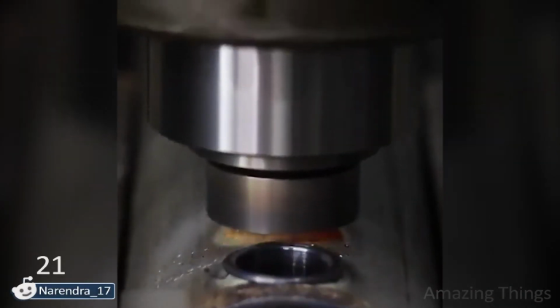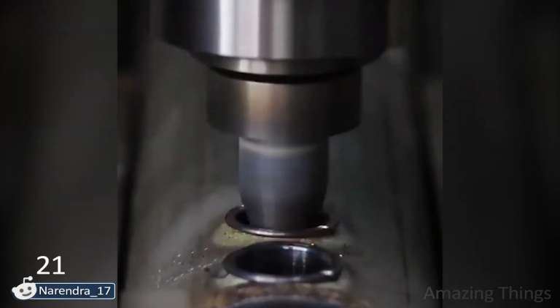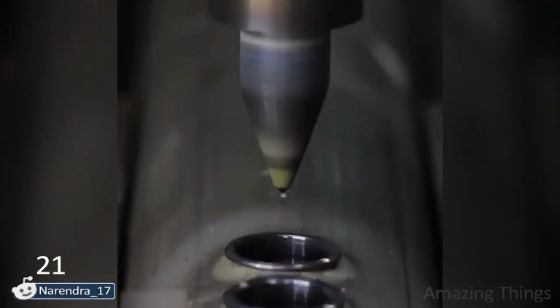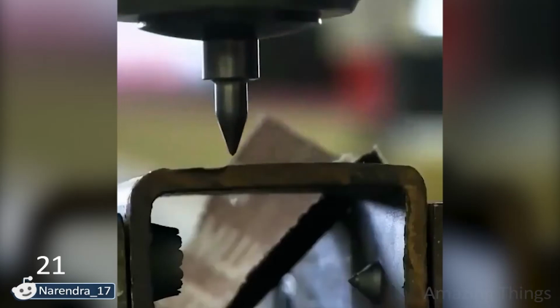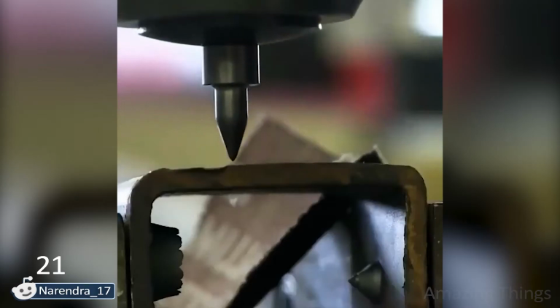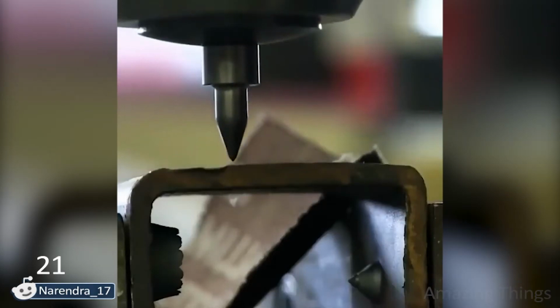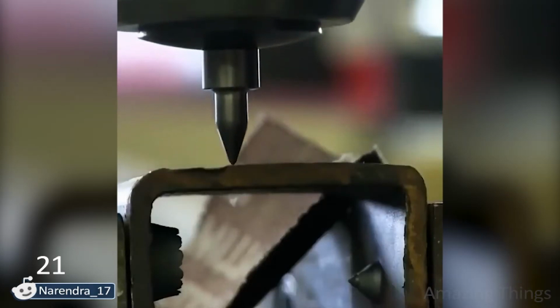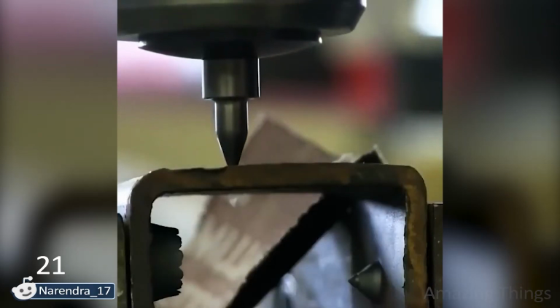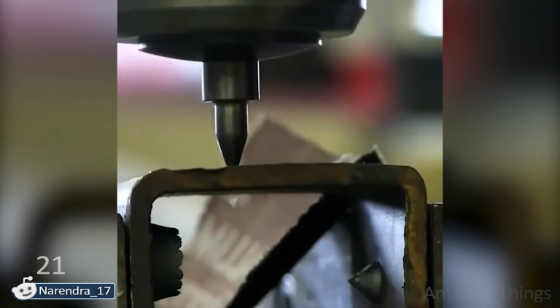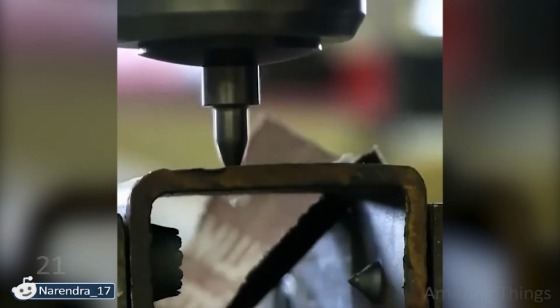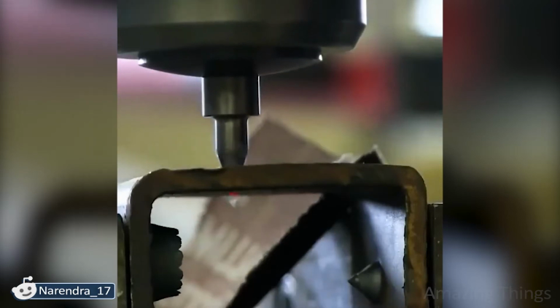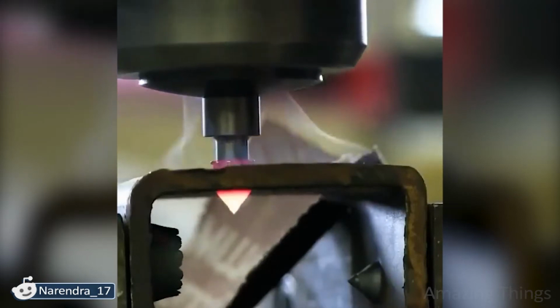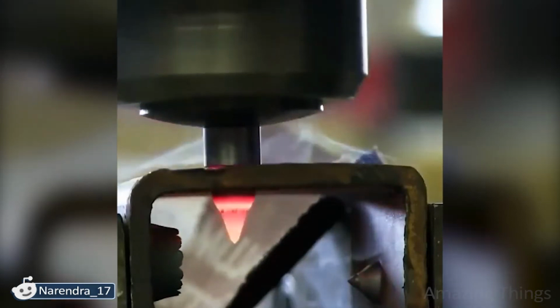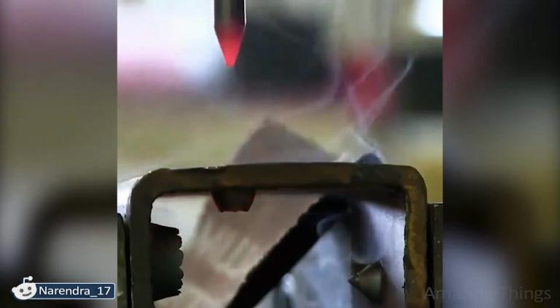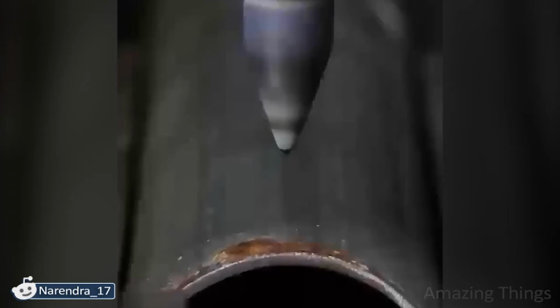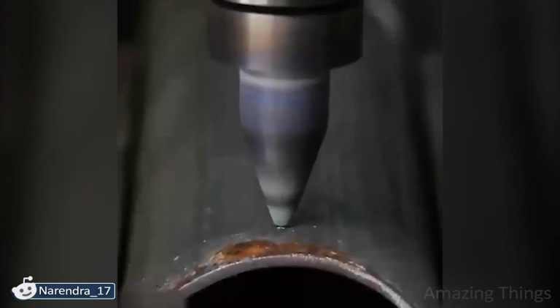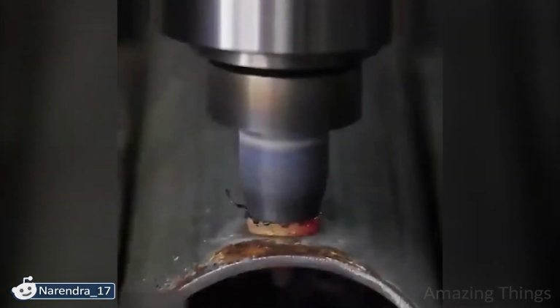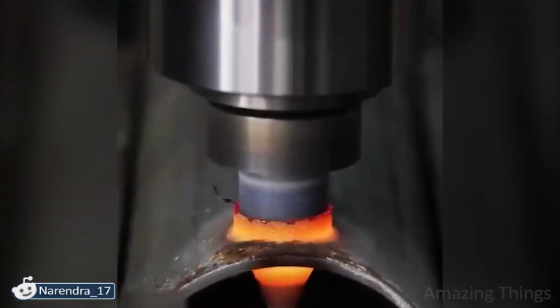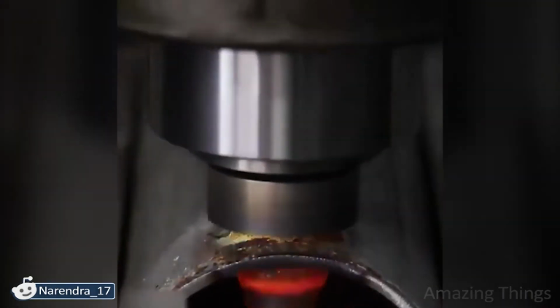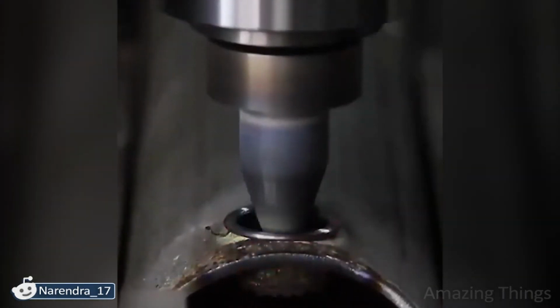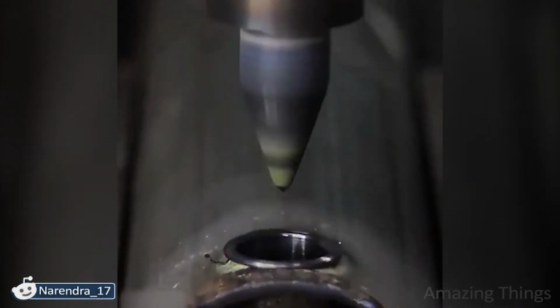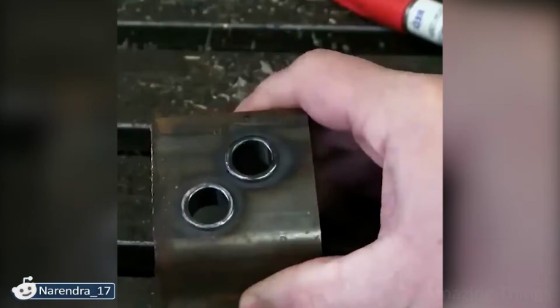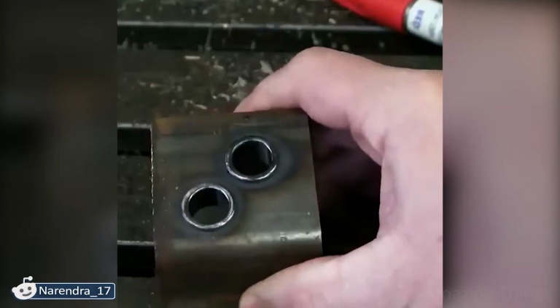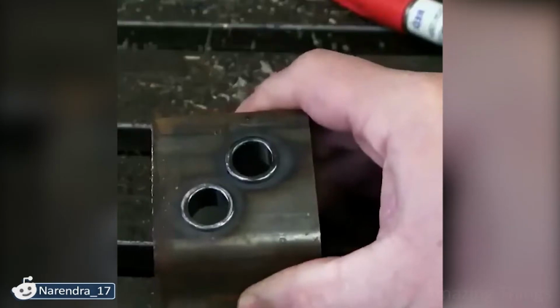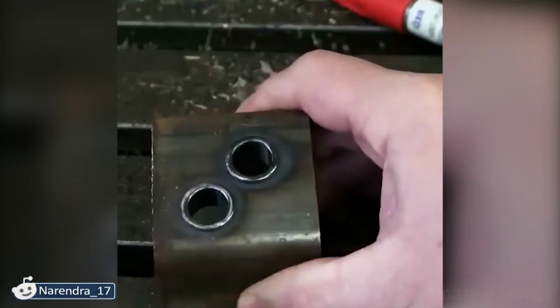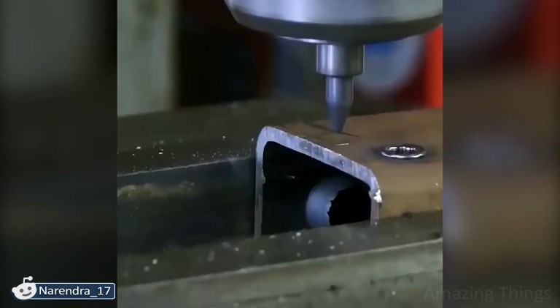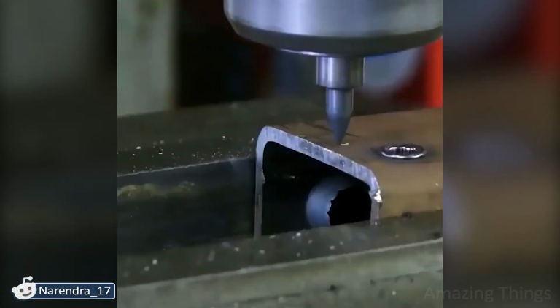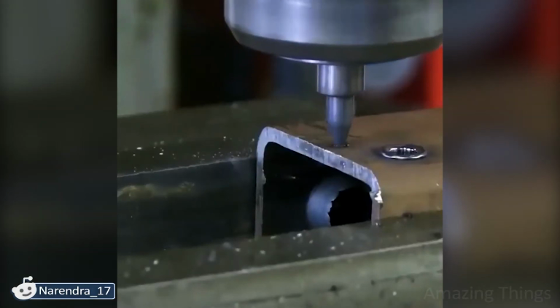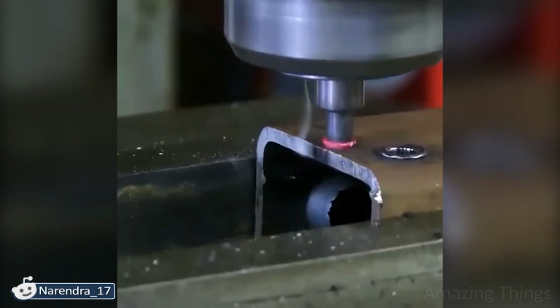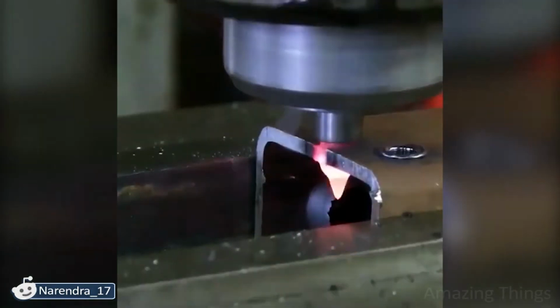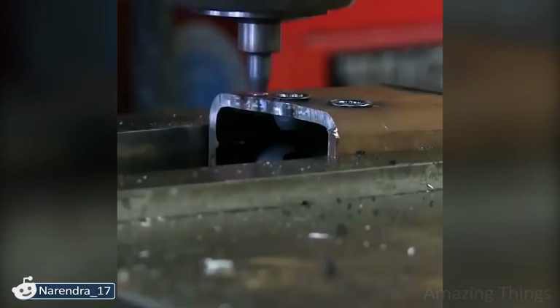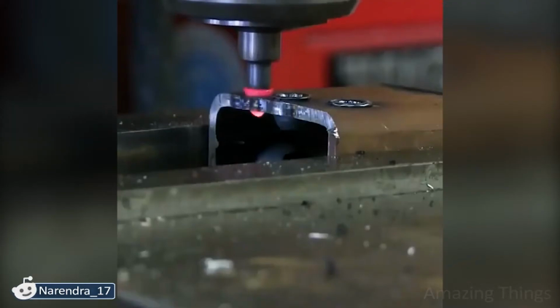Can this be called drilling if the metal burns through under the influence of temperature? Whoa, perfect circles! I don't understand how they come out like this. Did you get it?